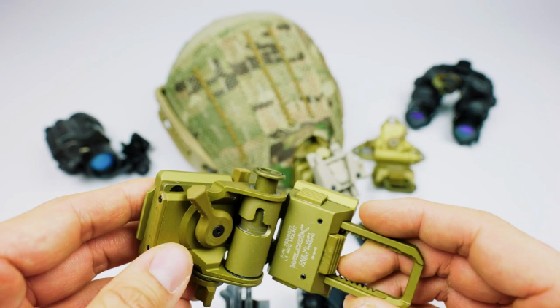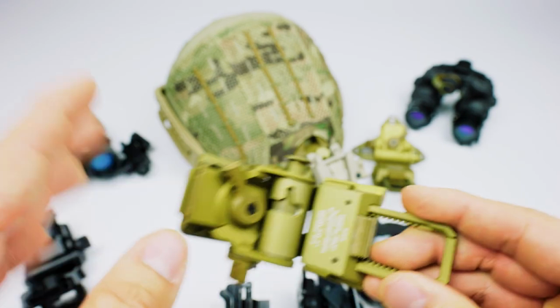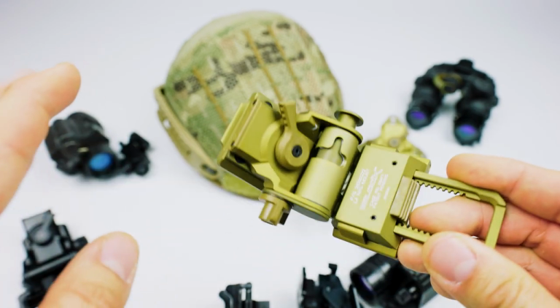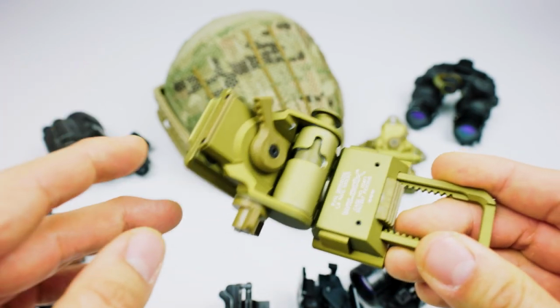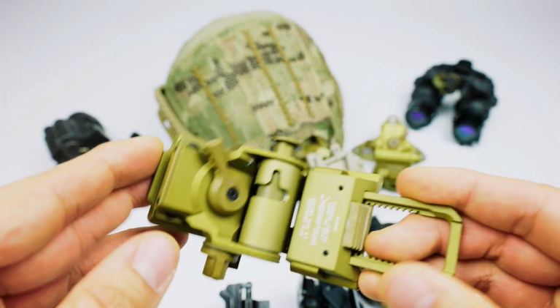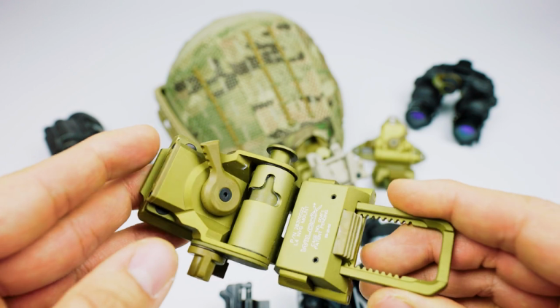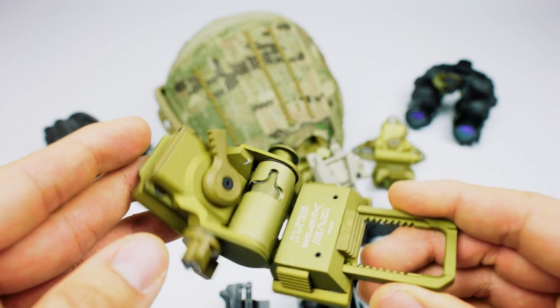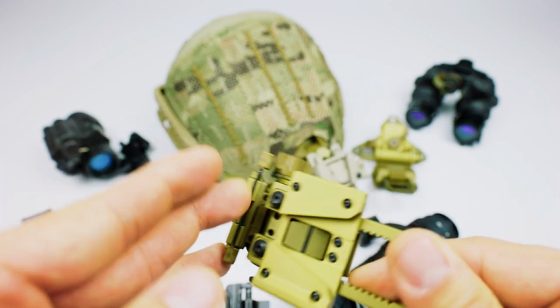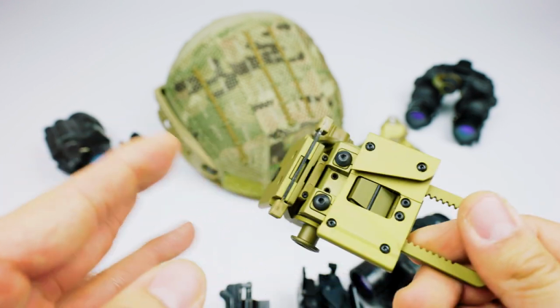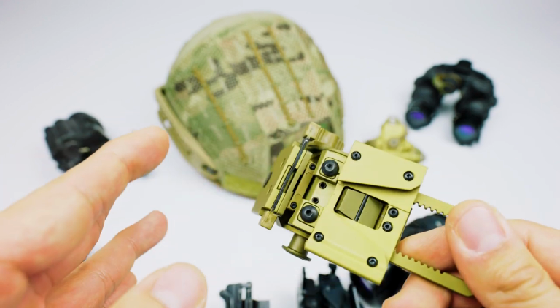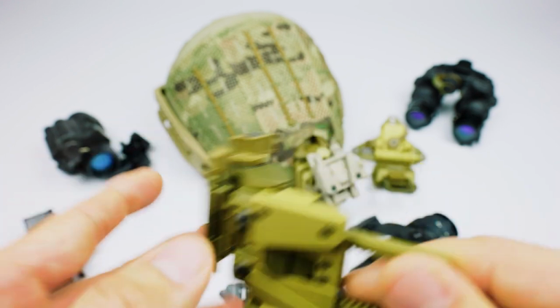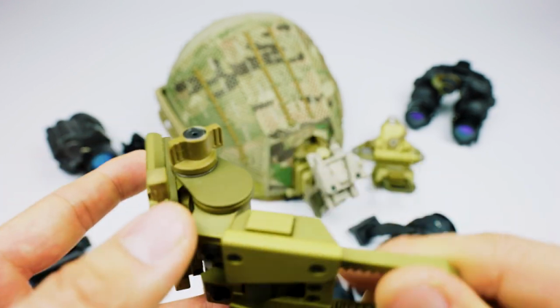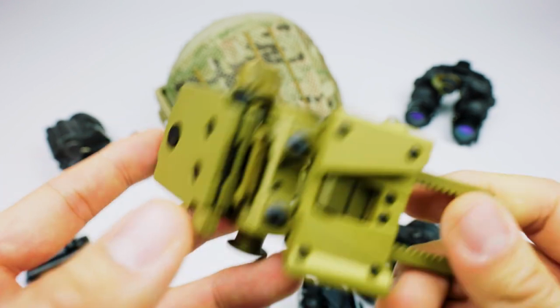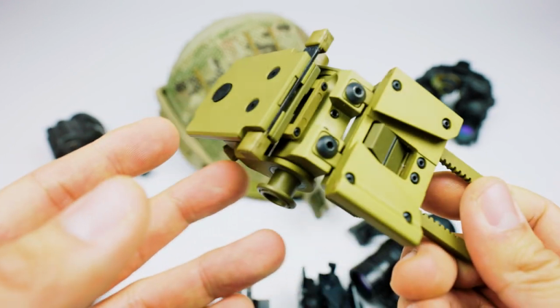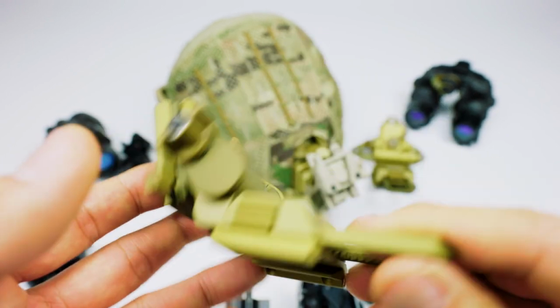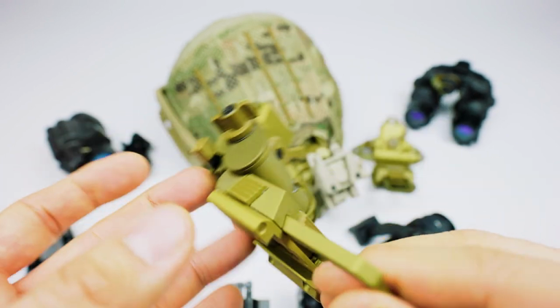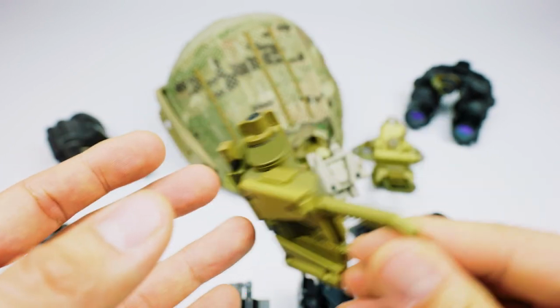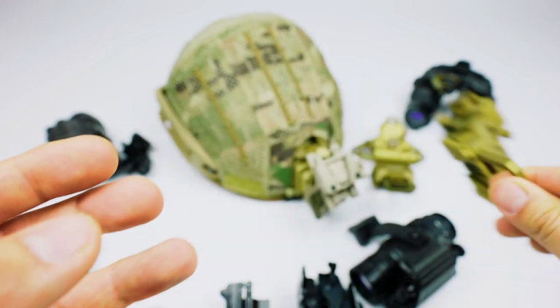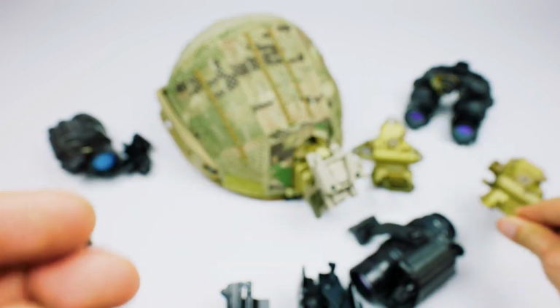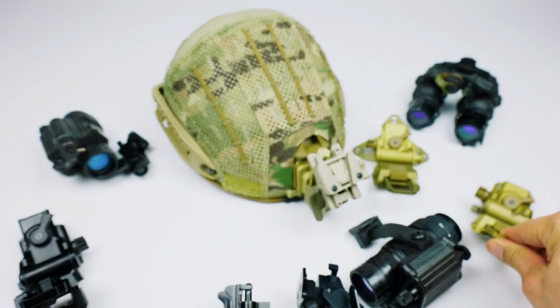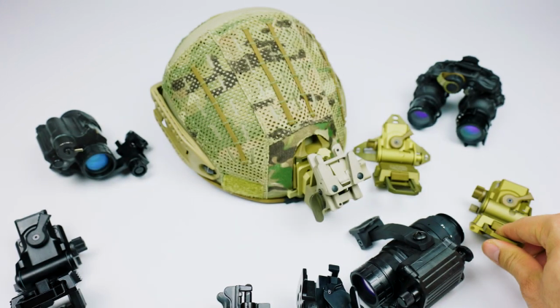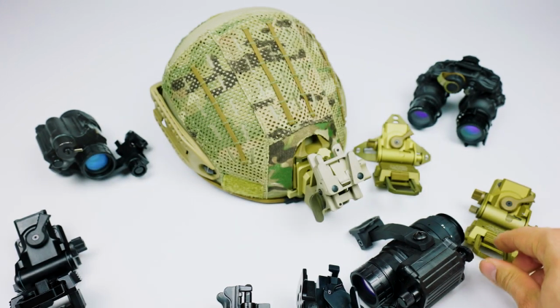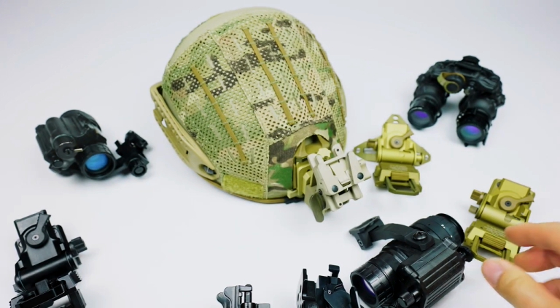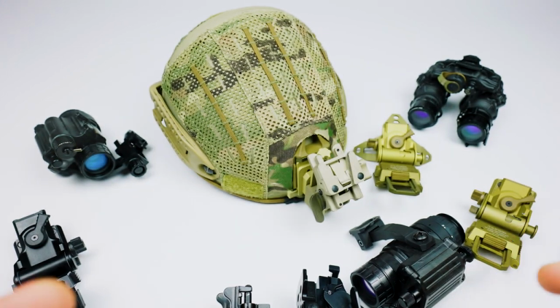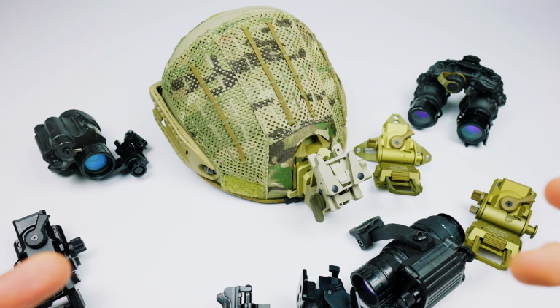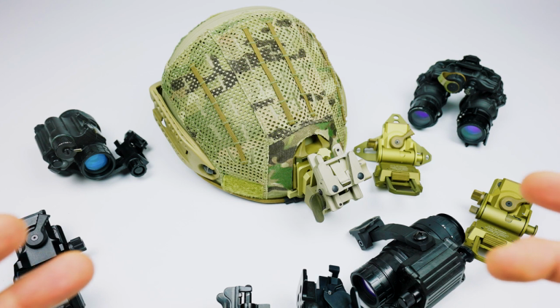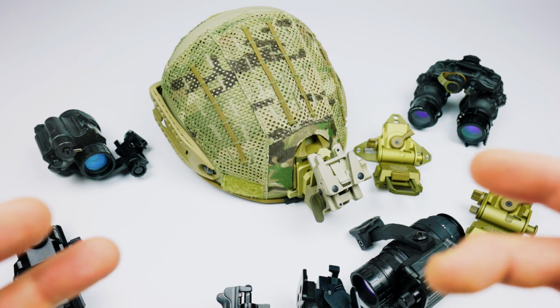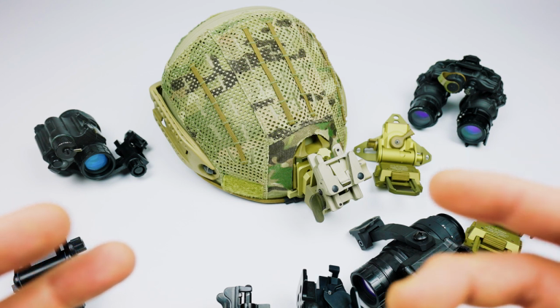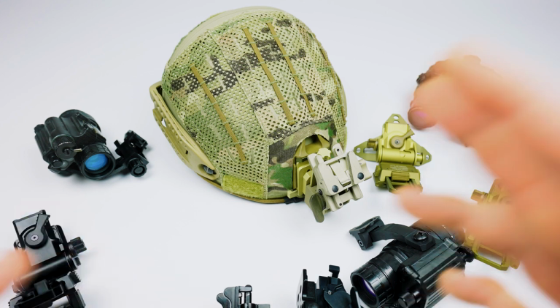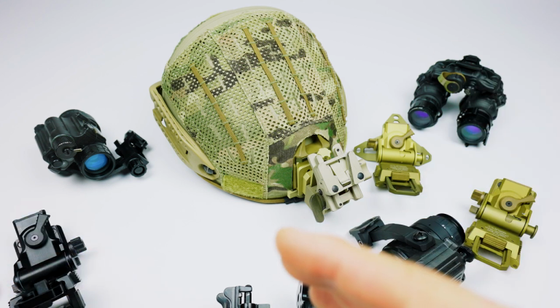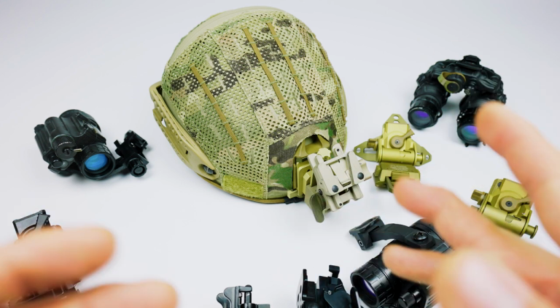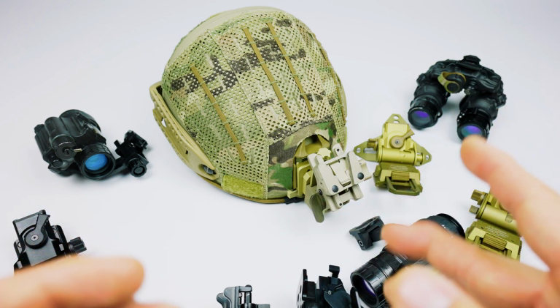Every person has different requirements, so rather than just getting whatever looks cool, you should be looking for the mount that satisfies your own requirements and budget.